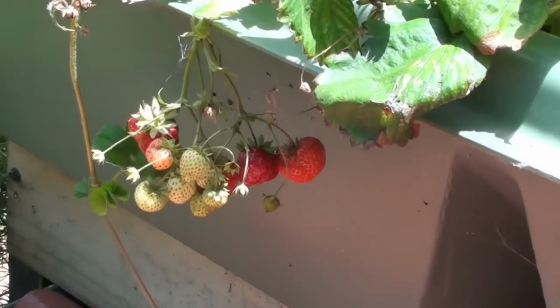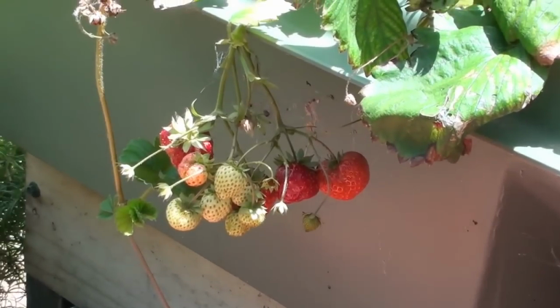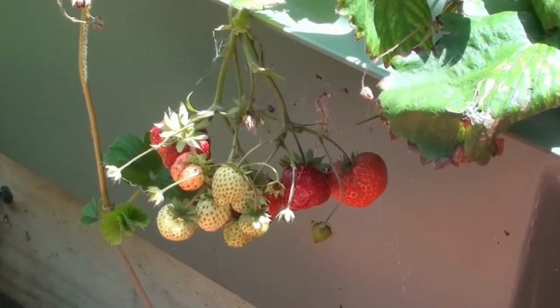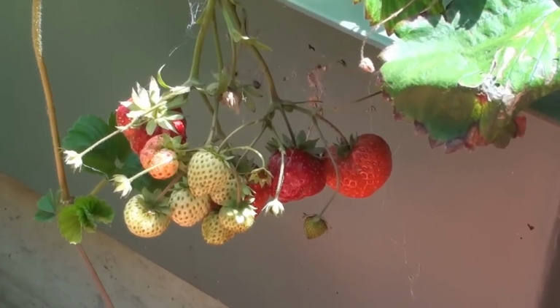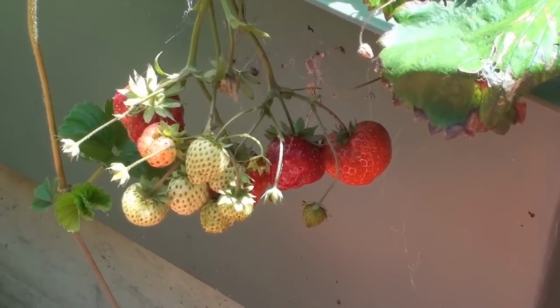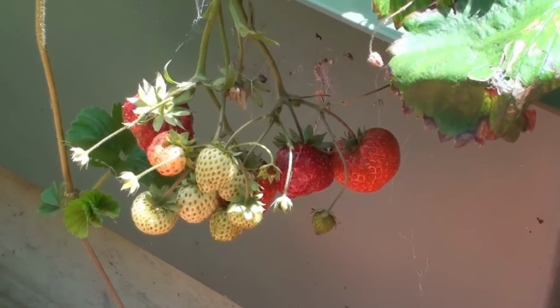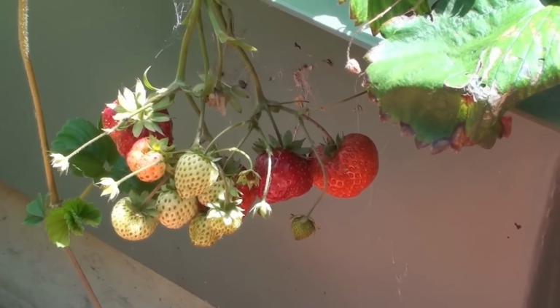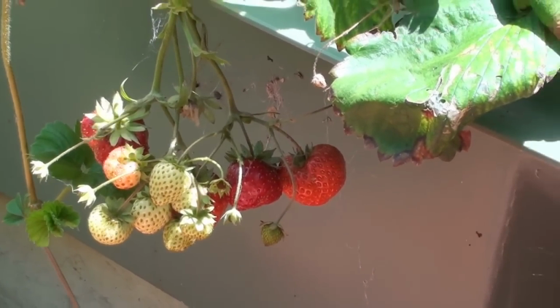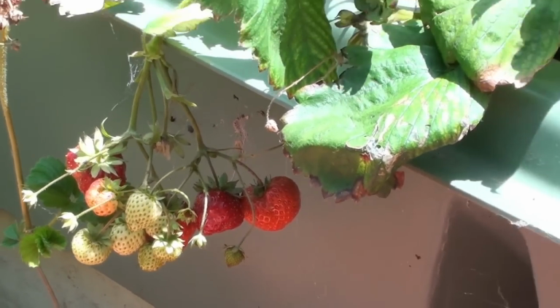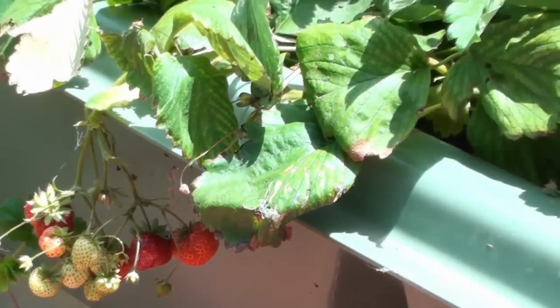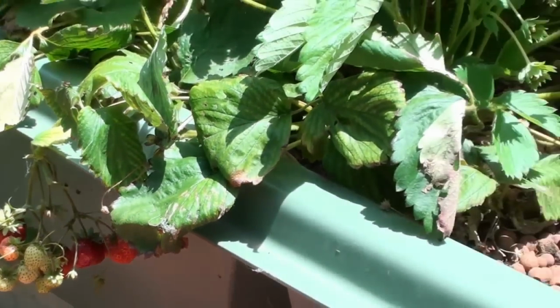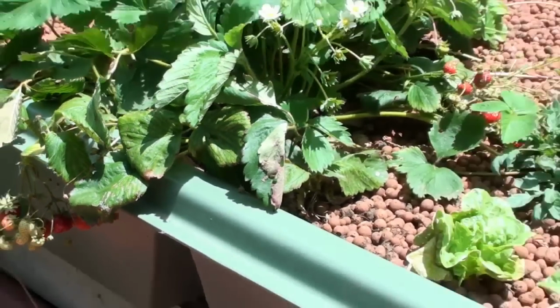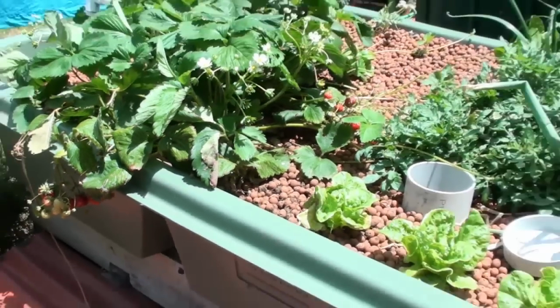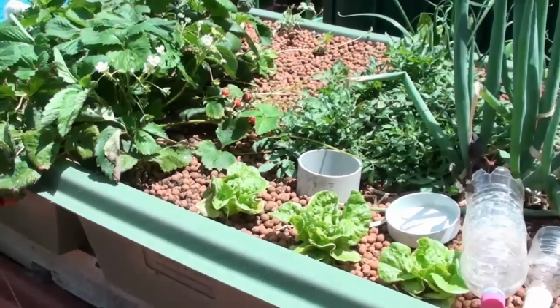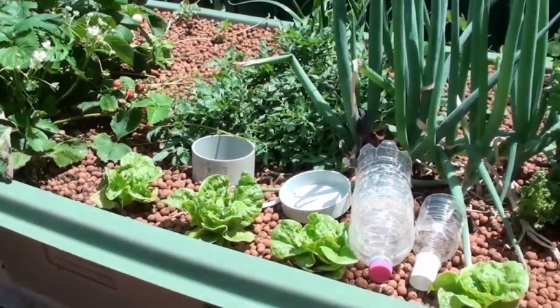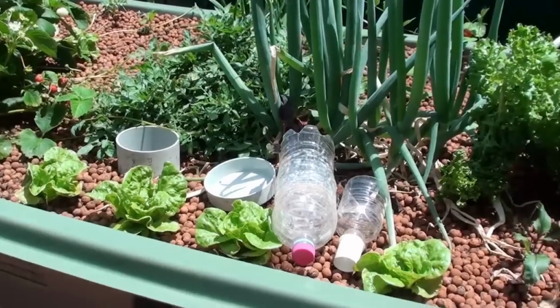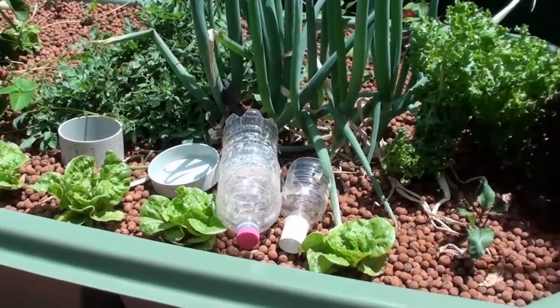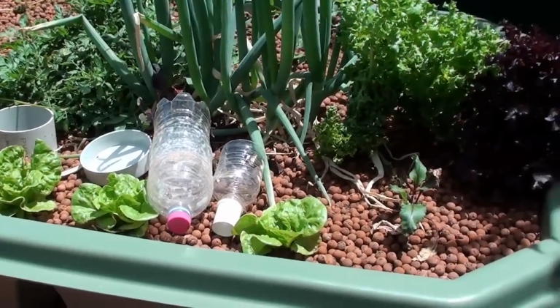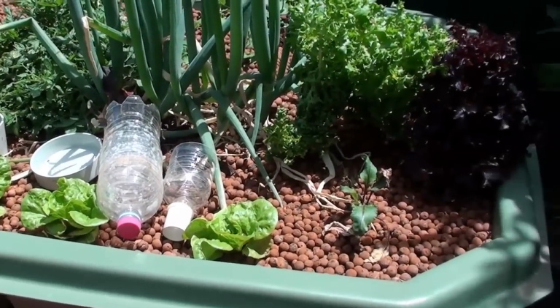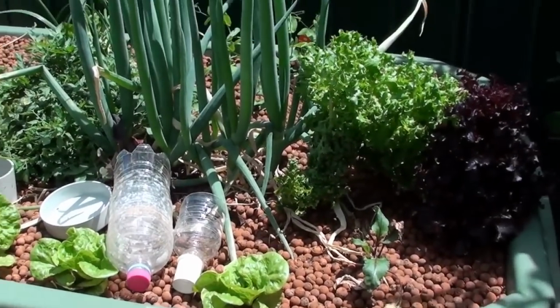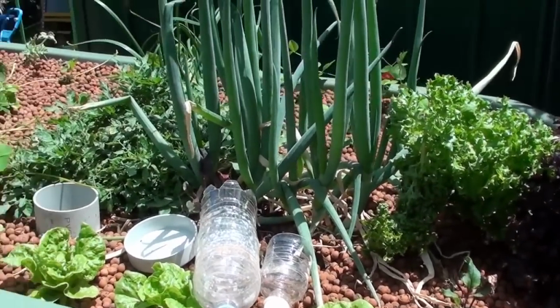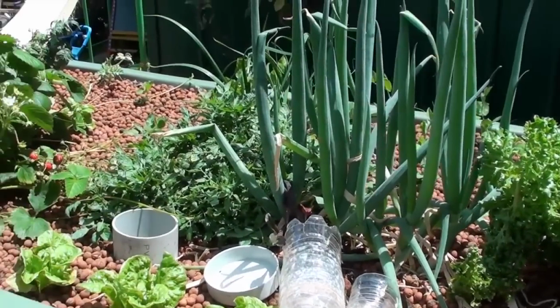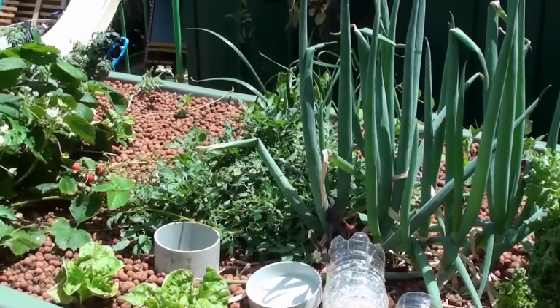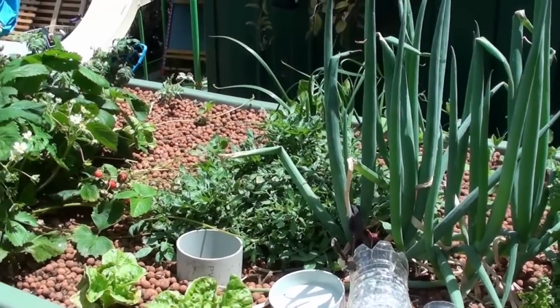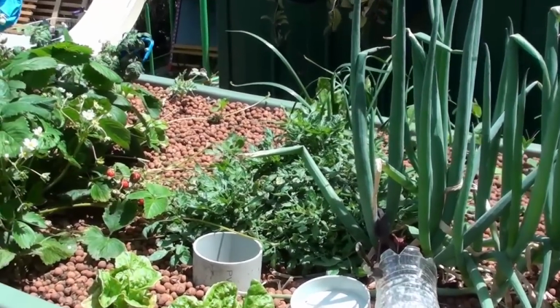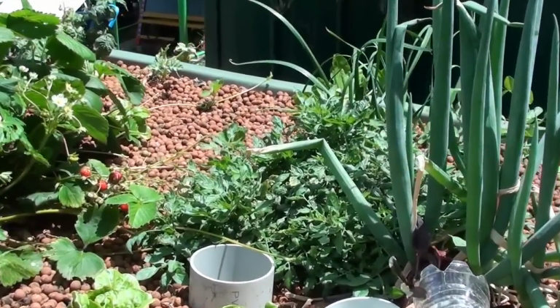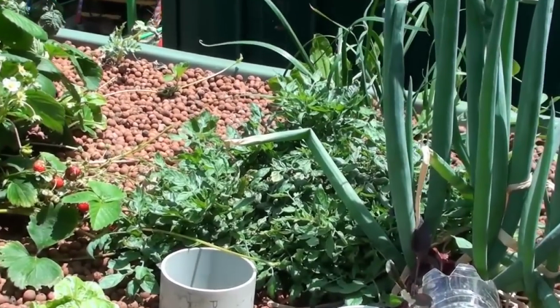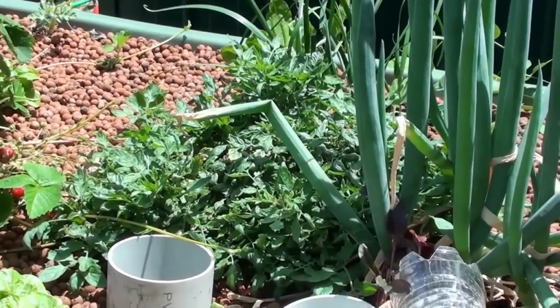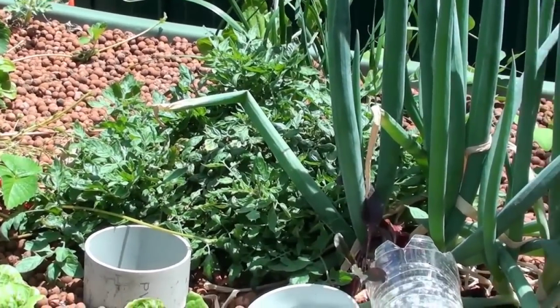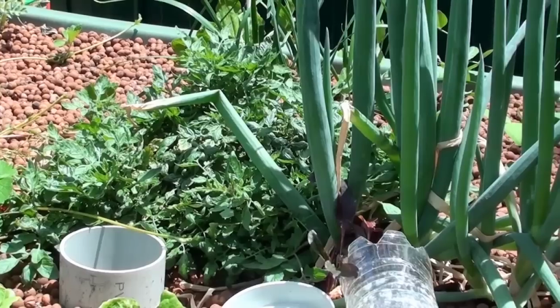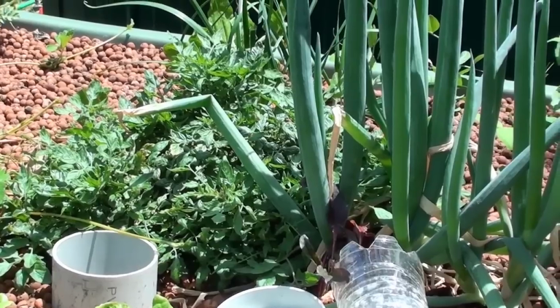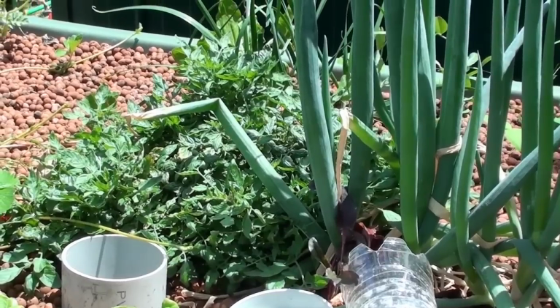There's some more strawberries hanging down there. So everything's doing really well — everything's growing nicely in the garden. There's some more lettuces there. That tomato in the middle hasn't really done much — it's looking nice and big but it doesn't want to flower for some reason.